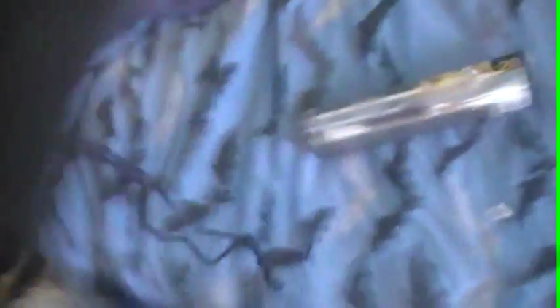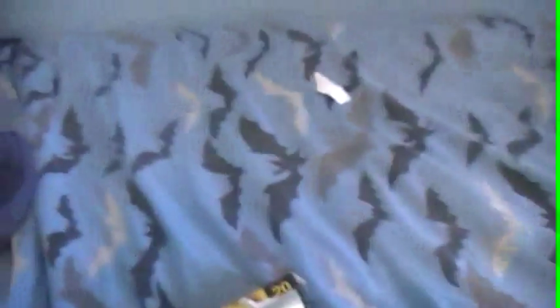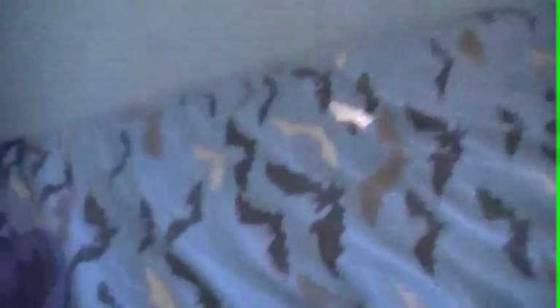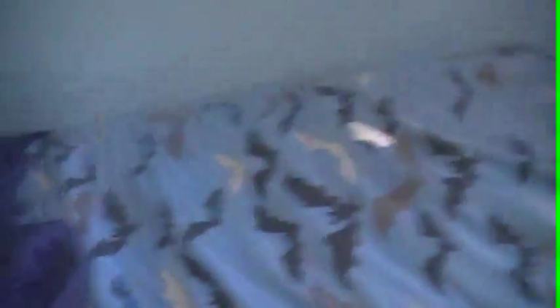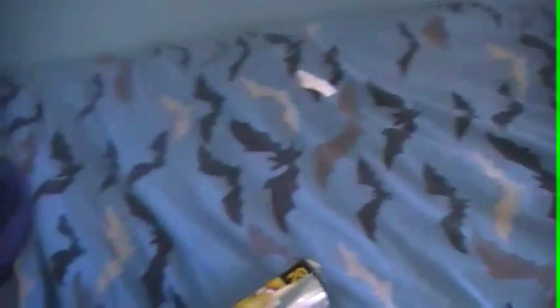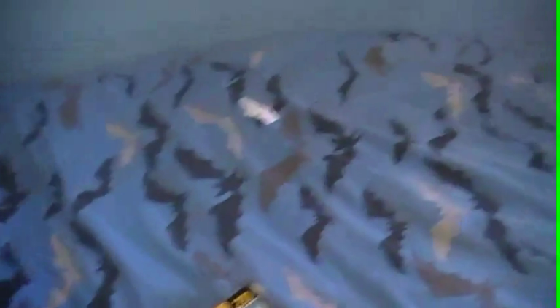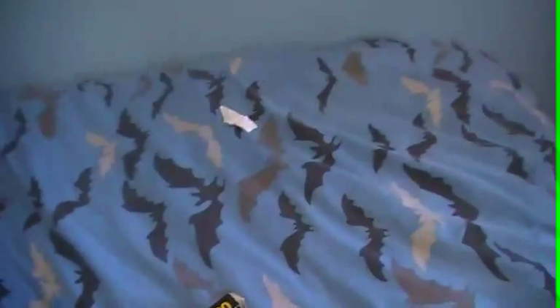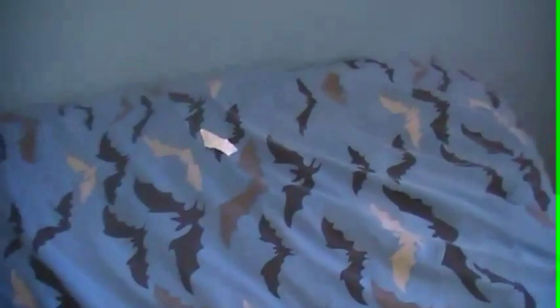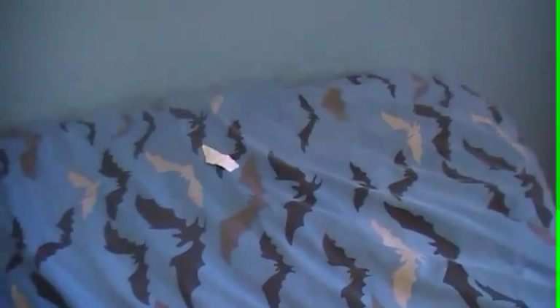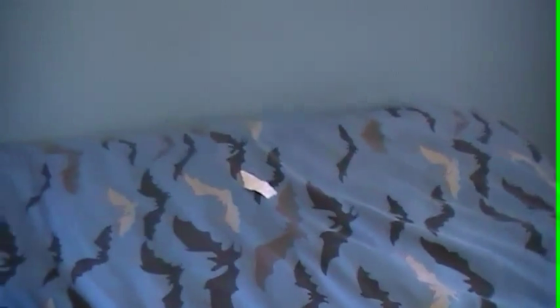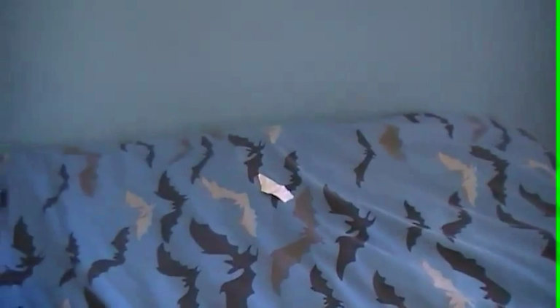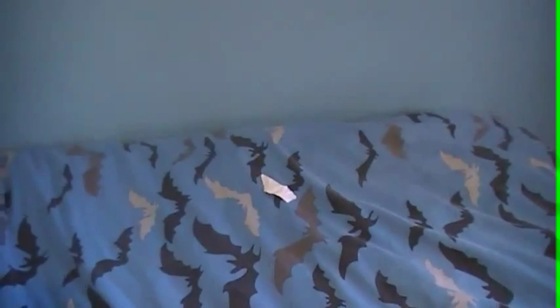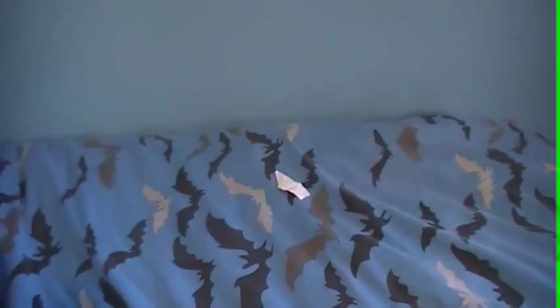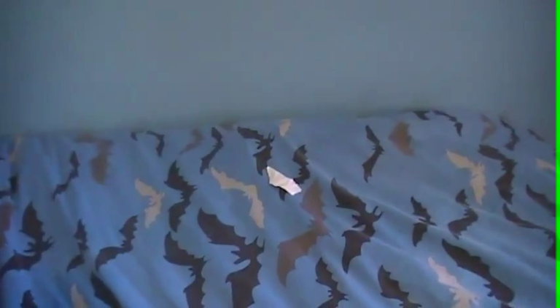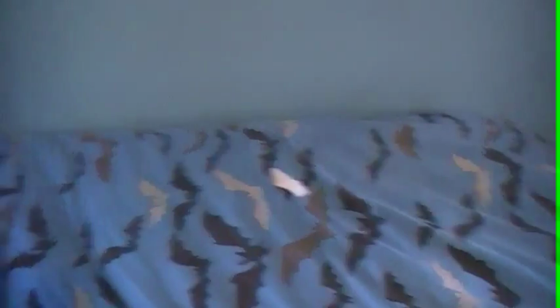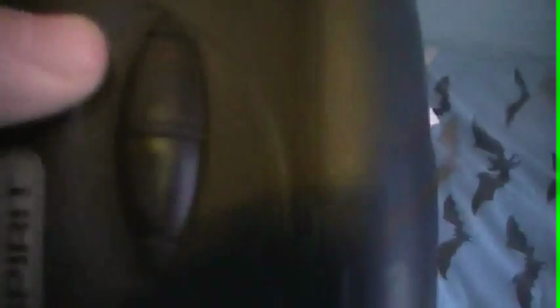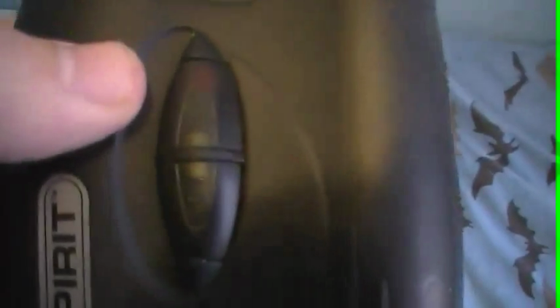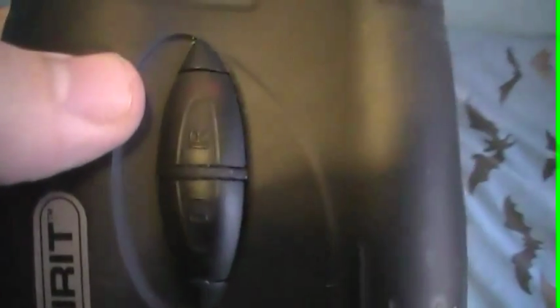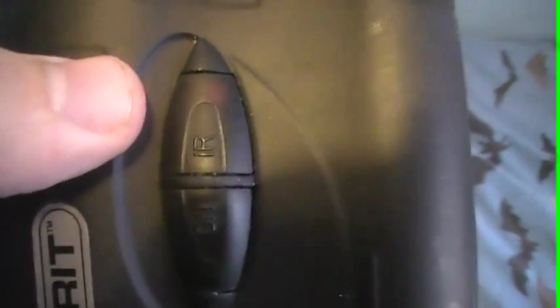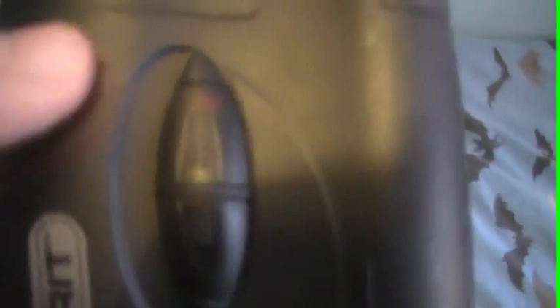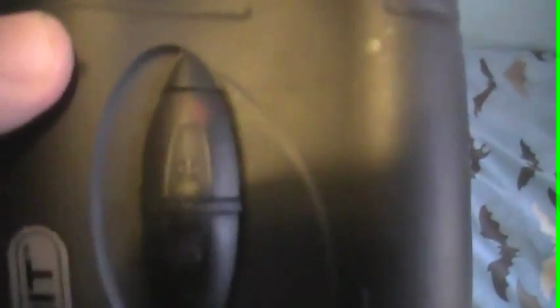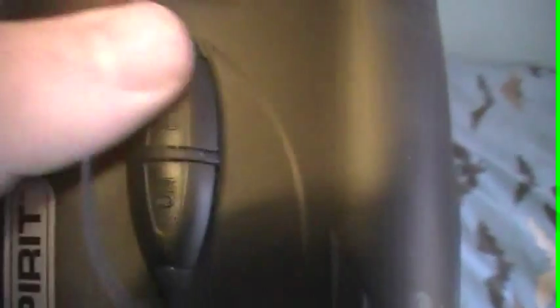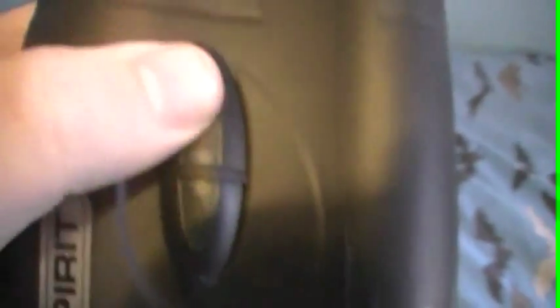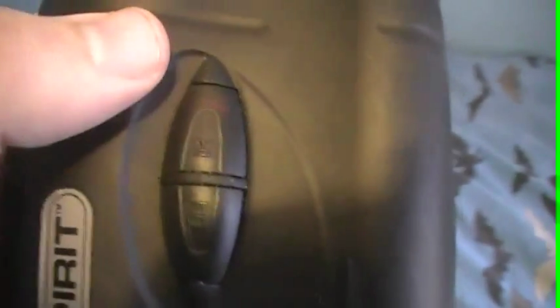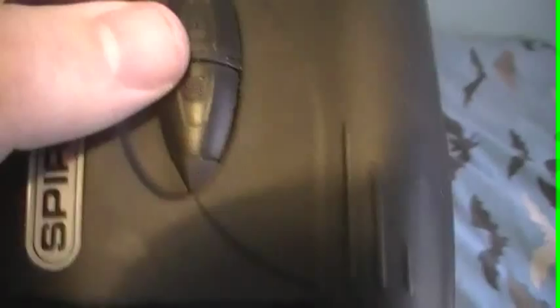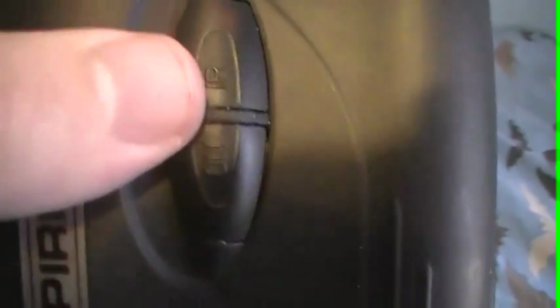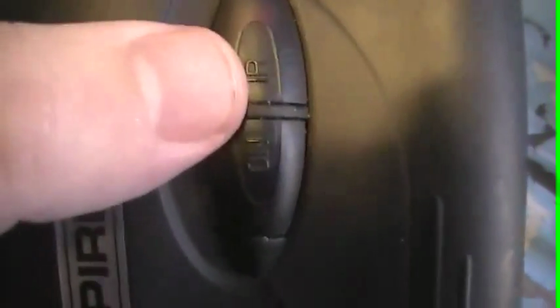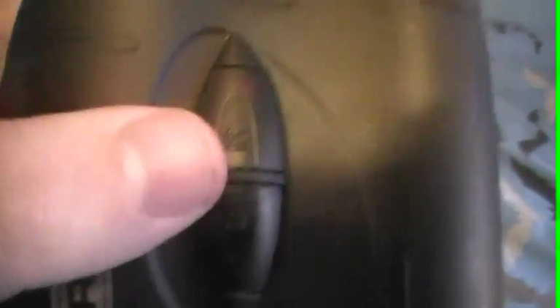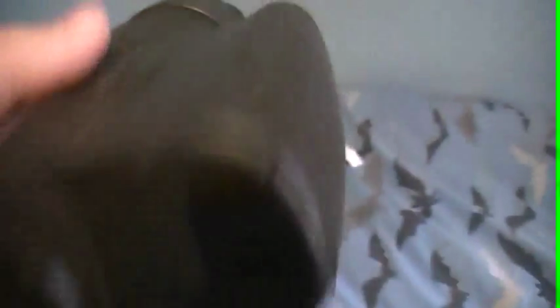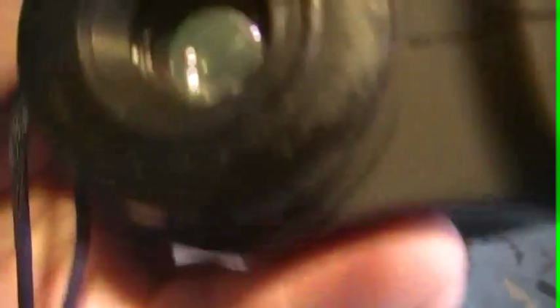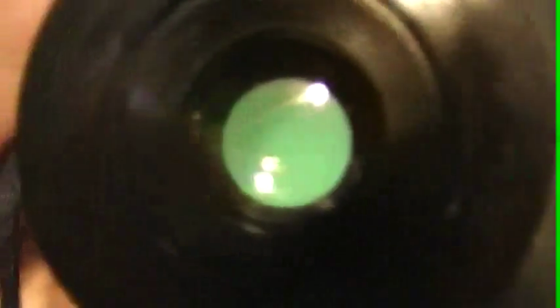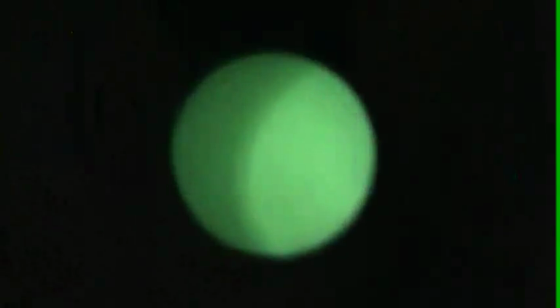And there we go, it works. Yeah, the night vision is on — I don't know if you can see it. There's the red light for the infrared, and yeah, it just works.